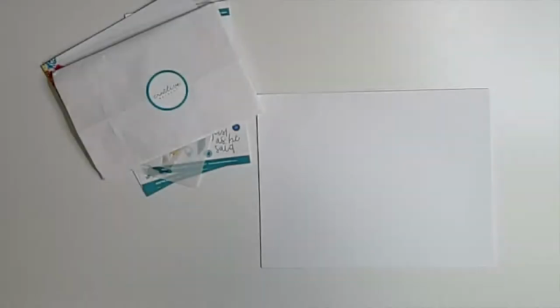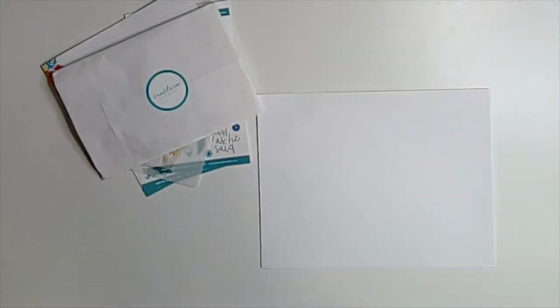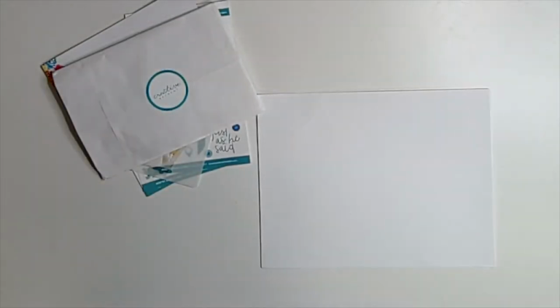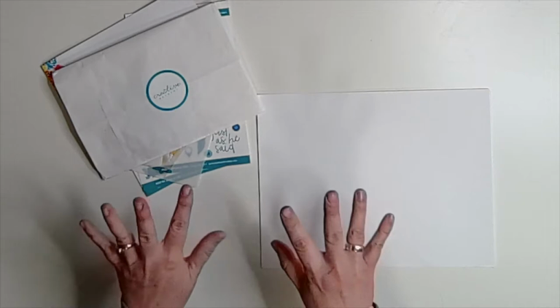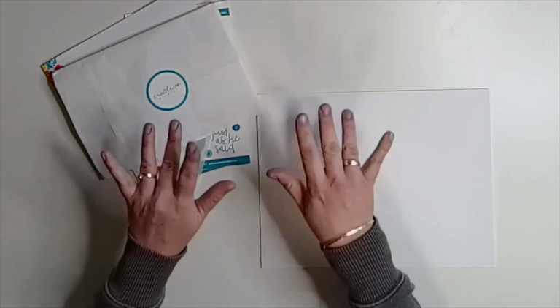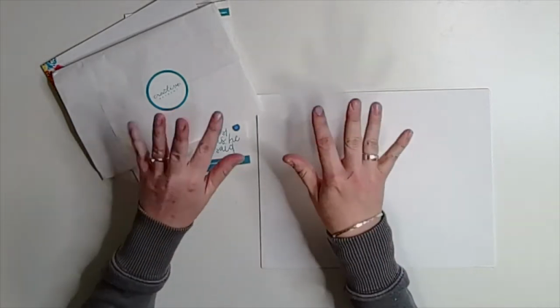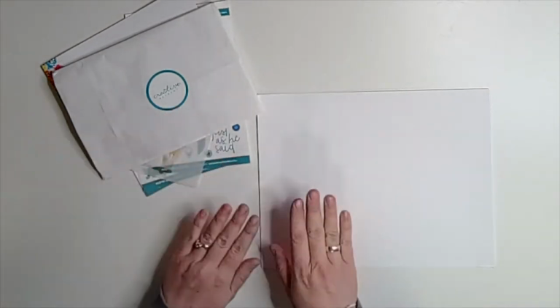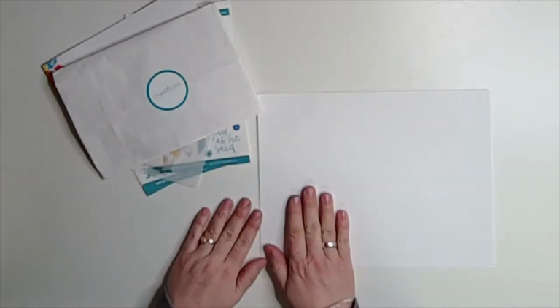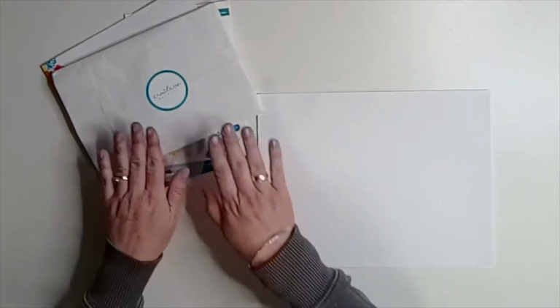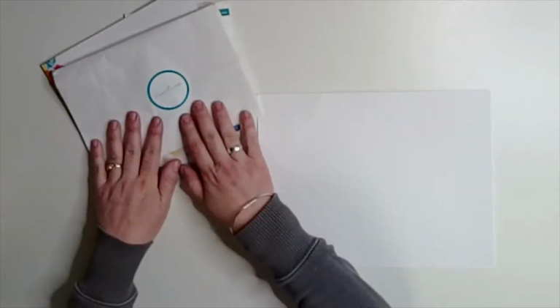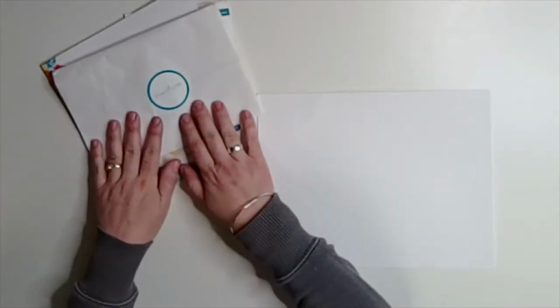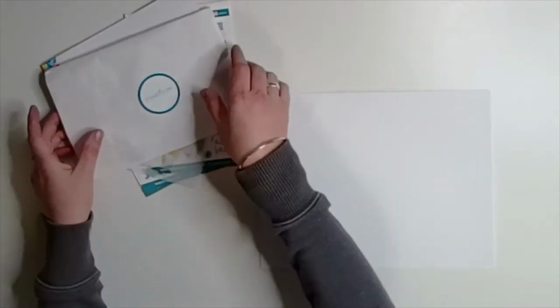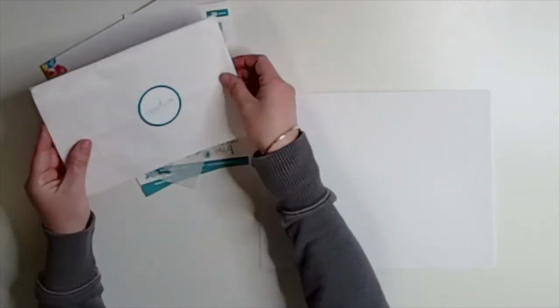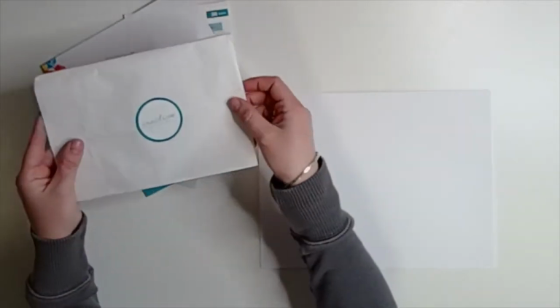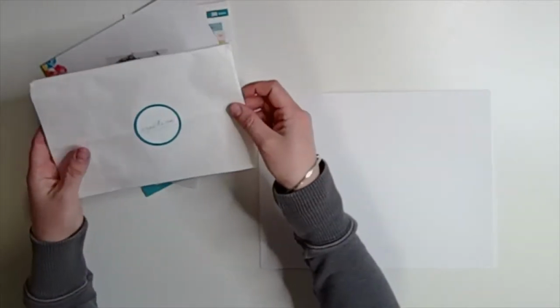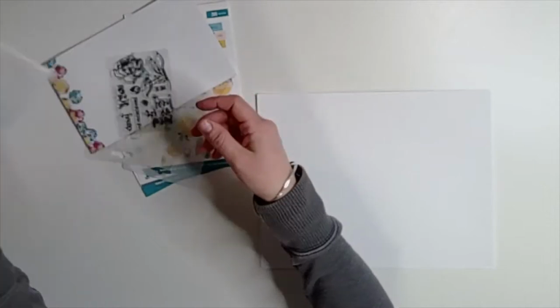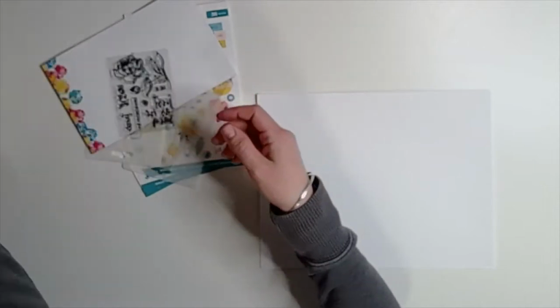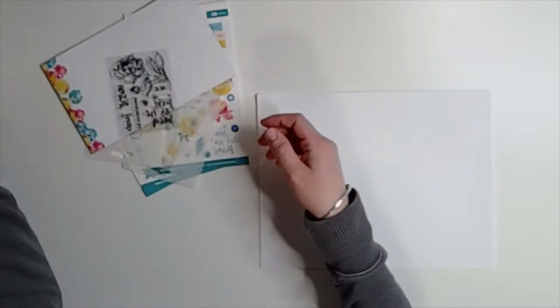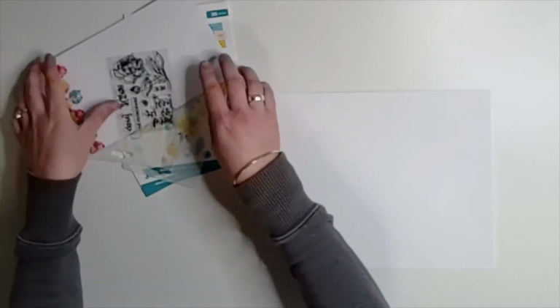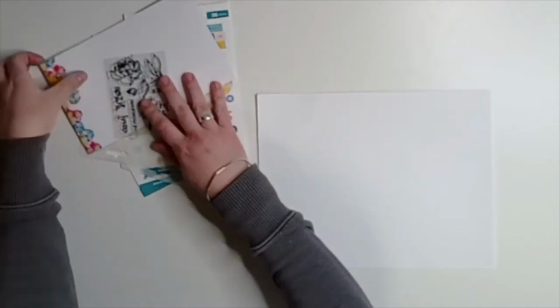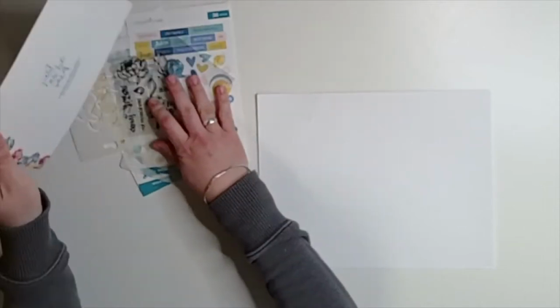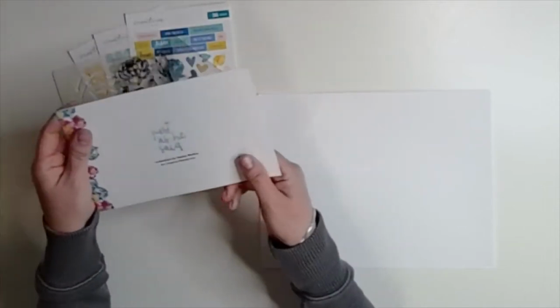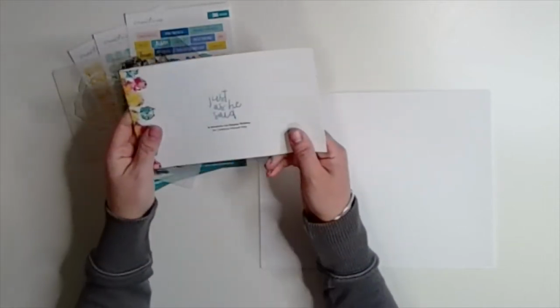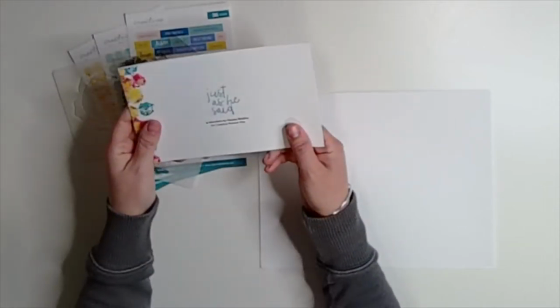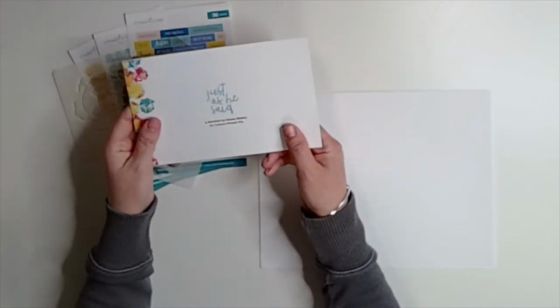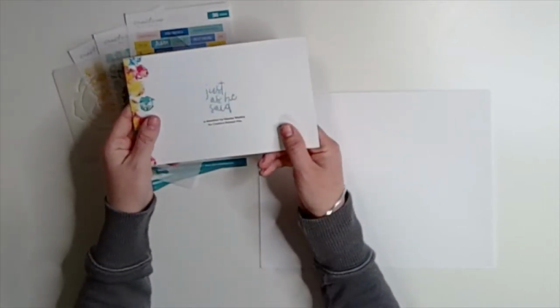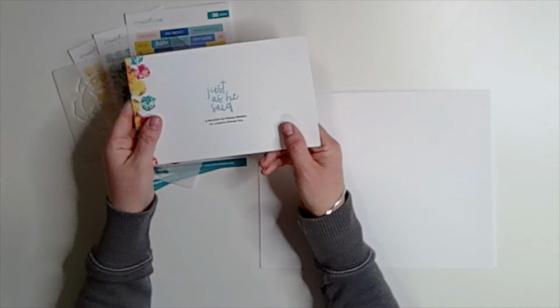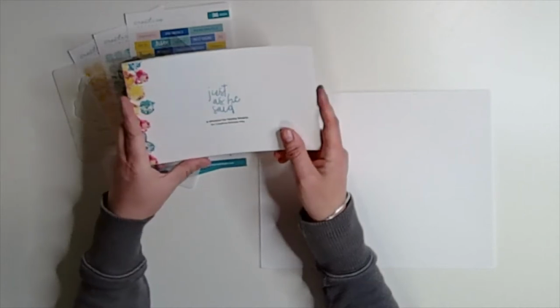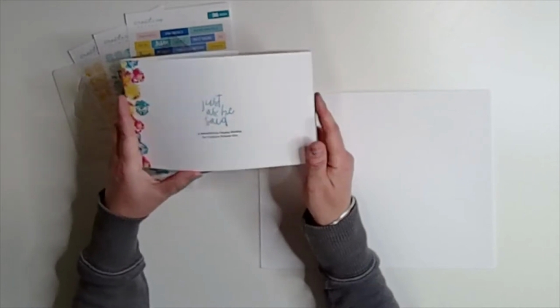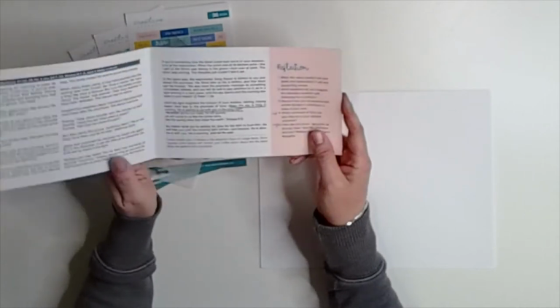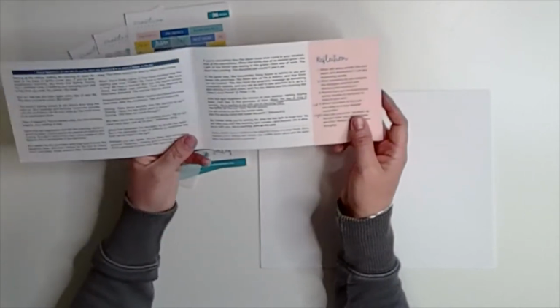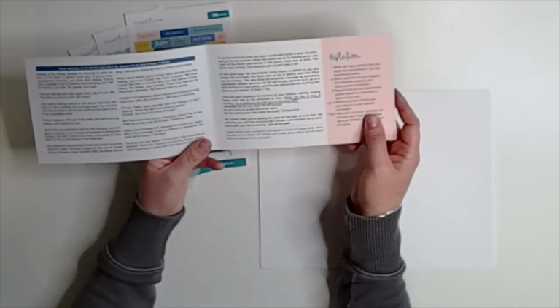Hi, this is Alex of Pacific Northwest Bible Journaling, and I'm here to show you some watercolor florals I created to use with the Creative Retreat Faith Art Box for the month of March. It's called Just As He Said, and it was written by Haley Mullins.